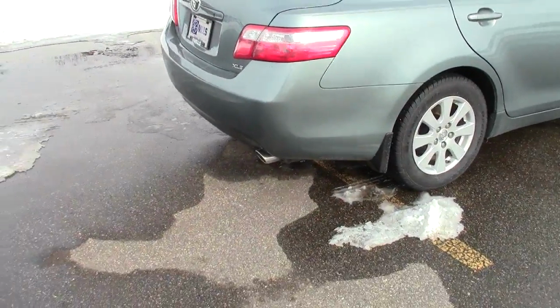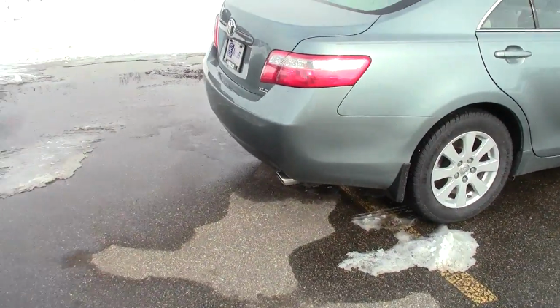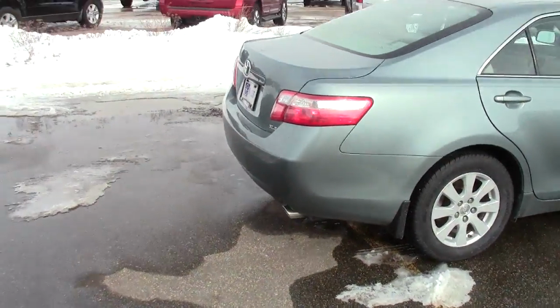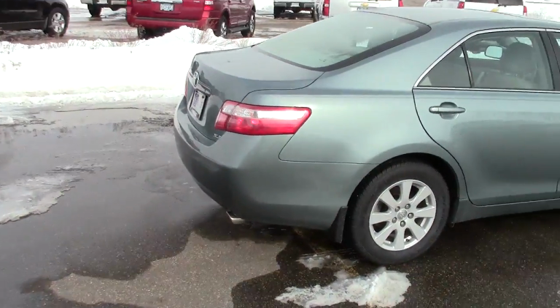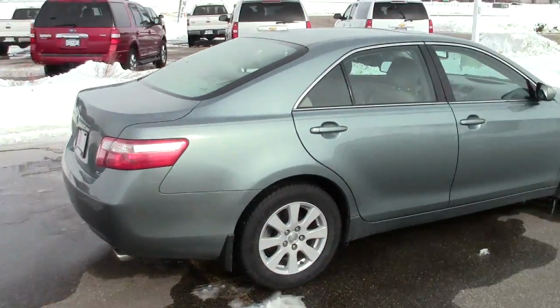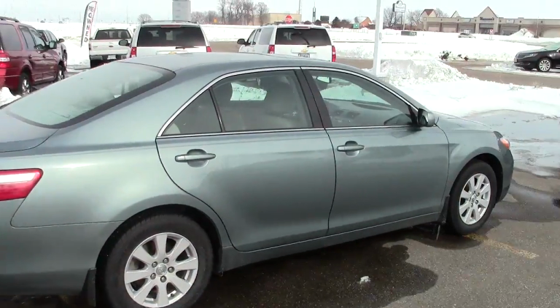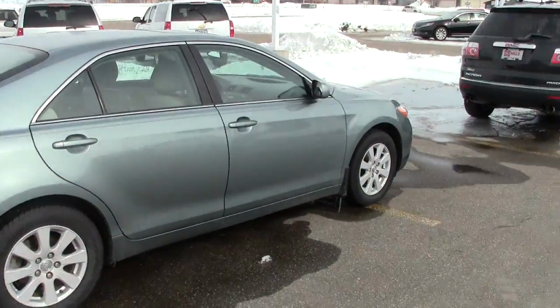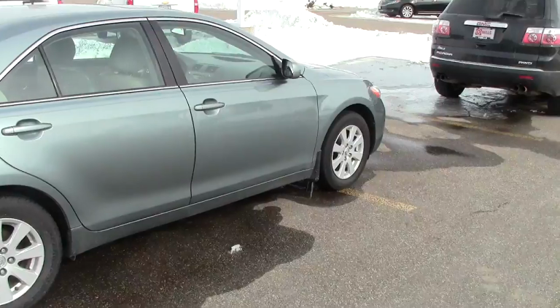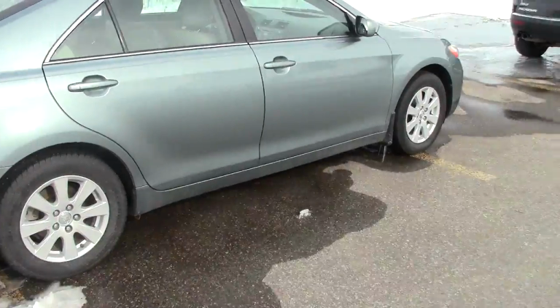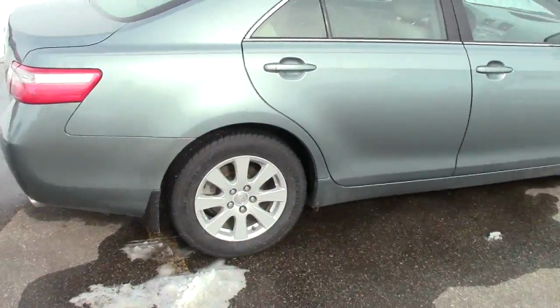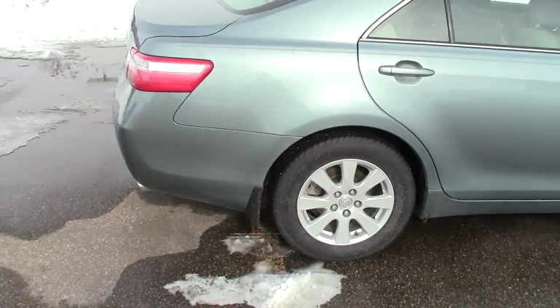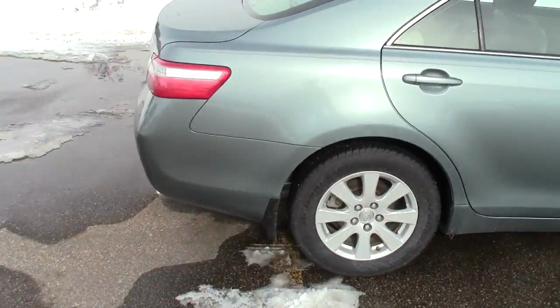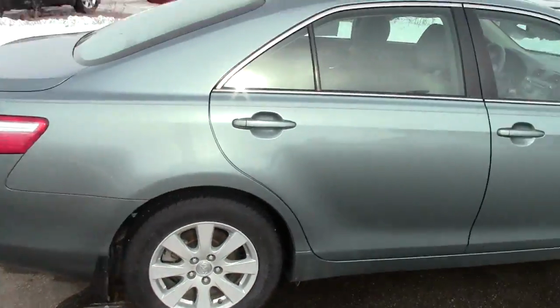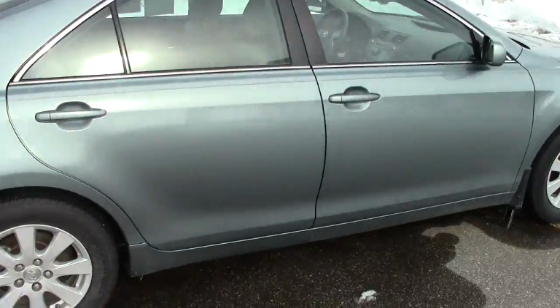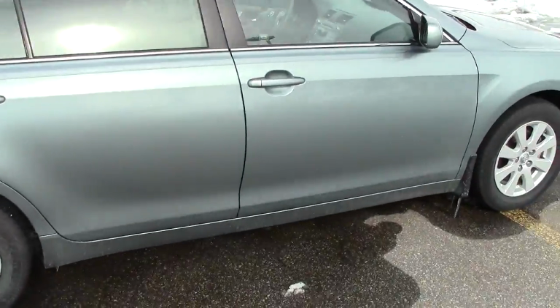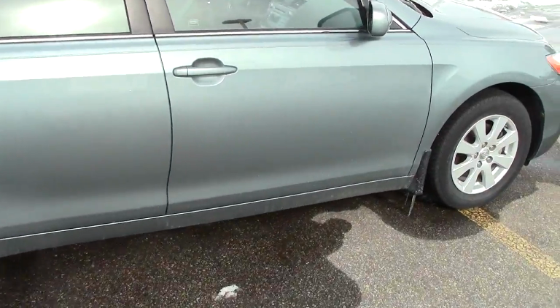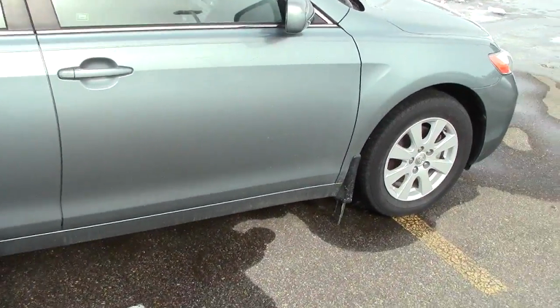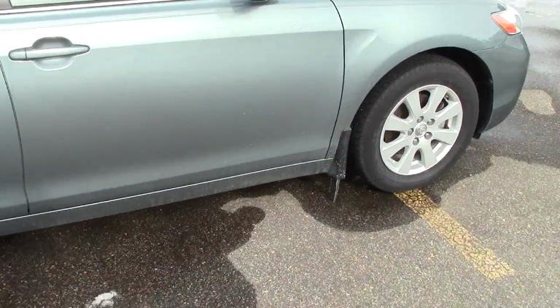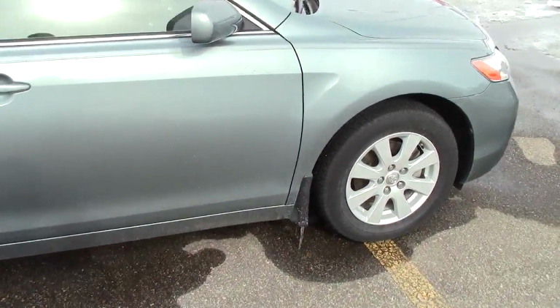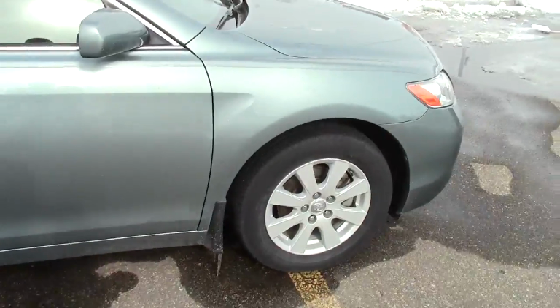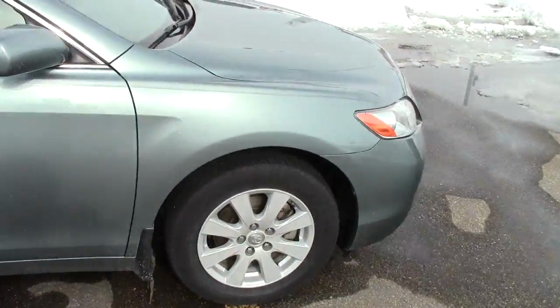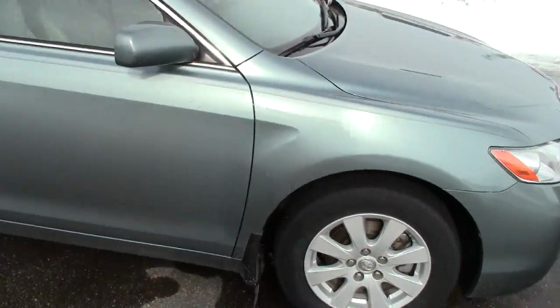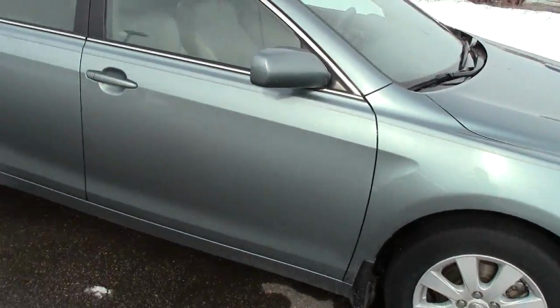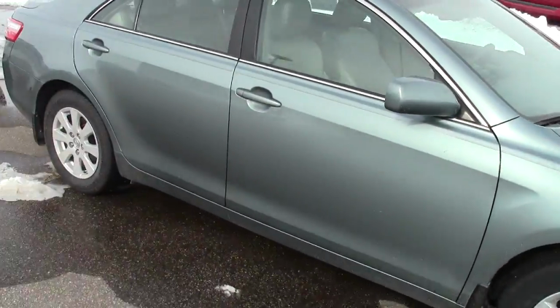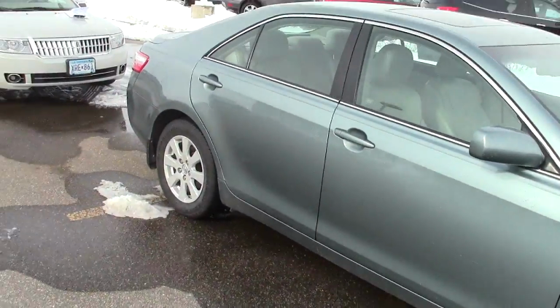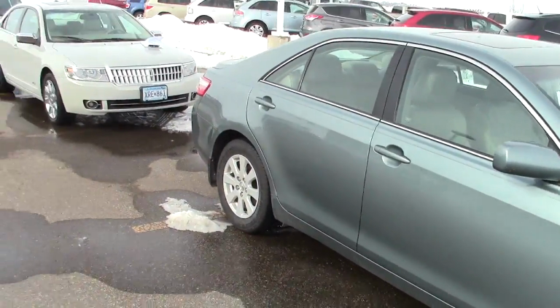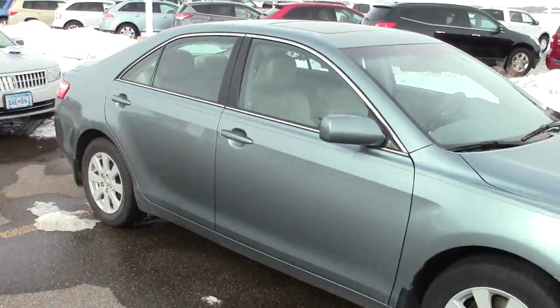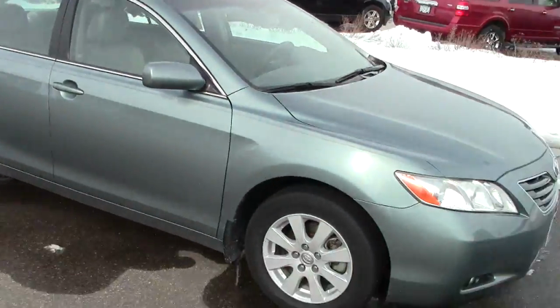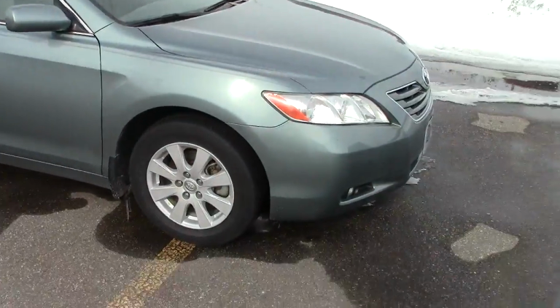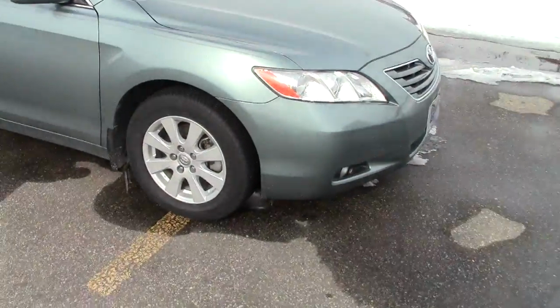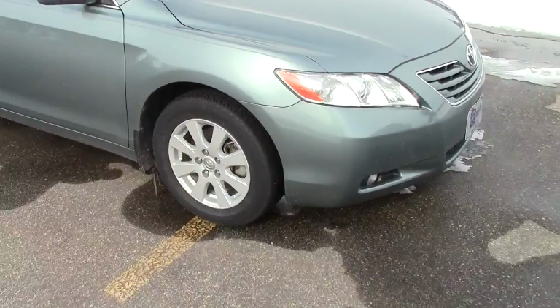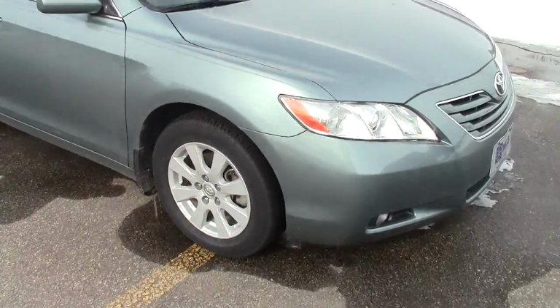It's pretty amazing the gas mileage you can get out of this vehicle and the space that you have in it as well. Very, very nice — great find. About 79,000 miles on this one. It's very, very clean and has been well taken care of. This was another local trade.